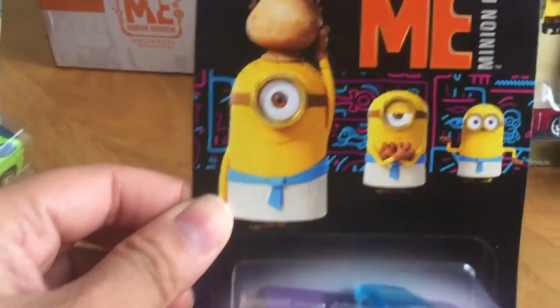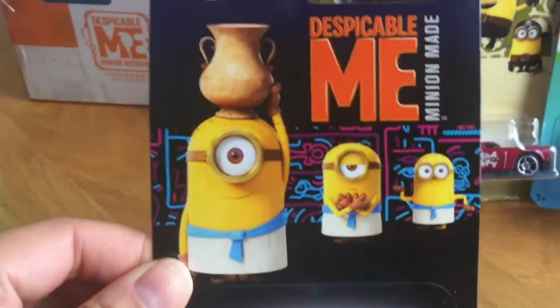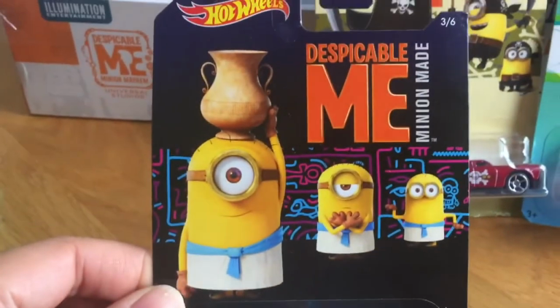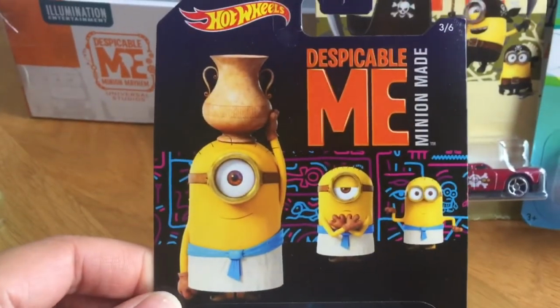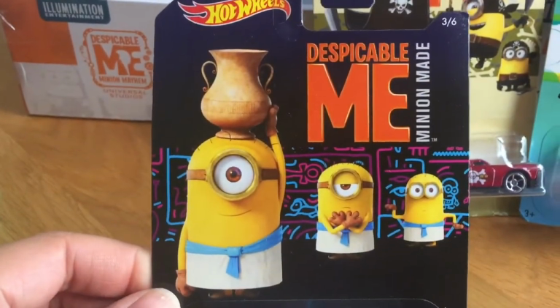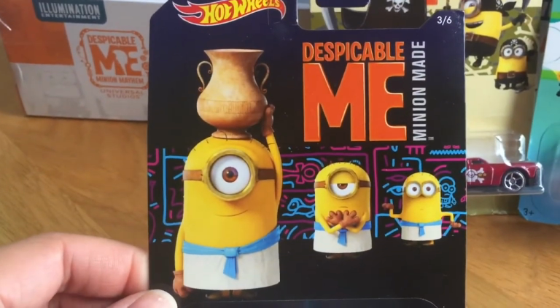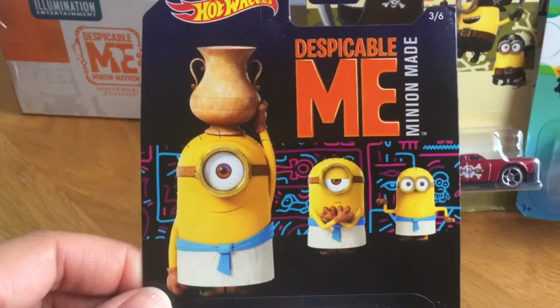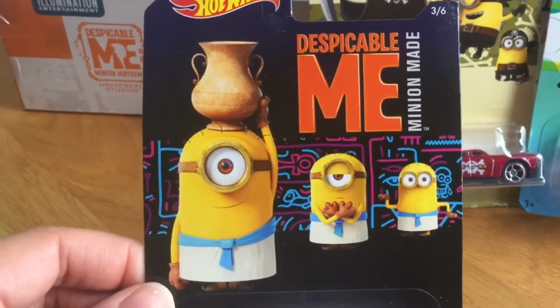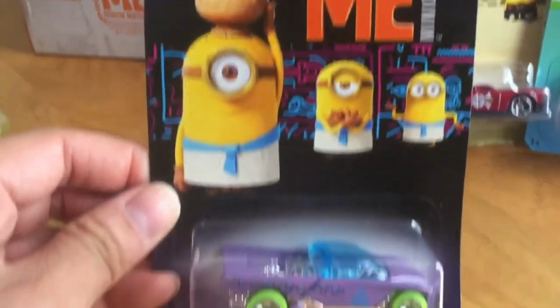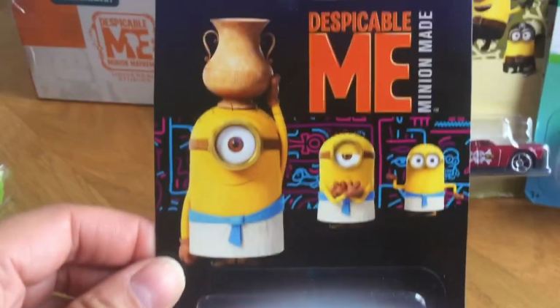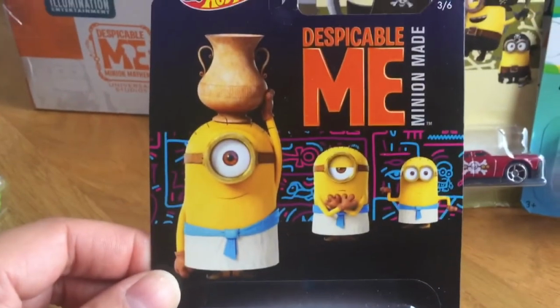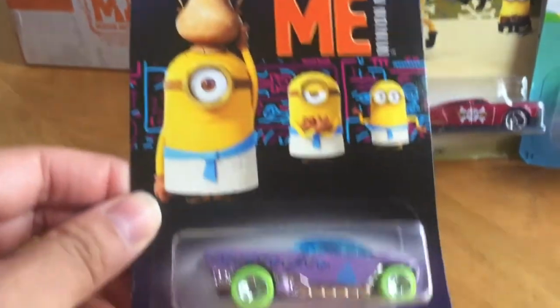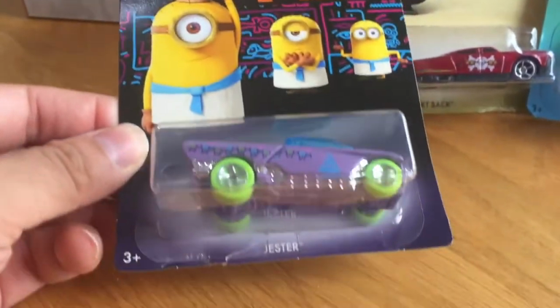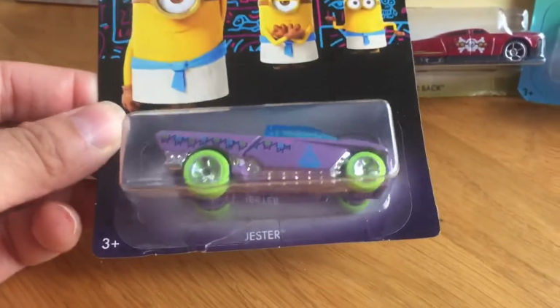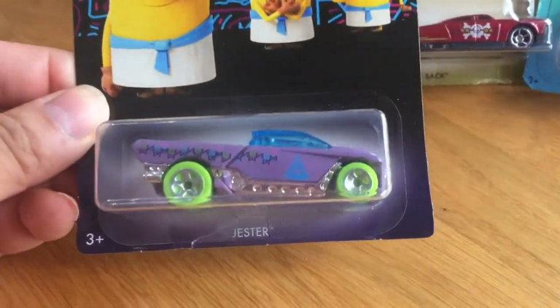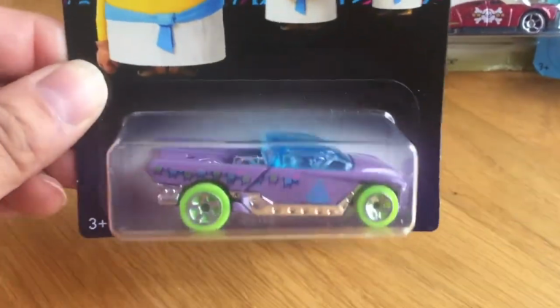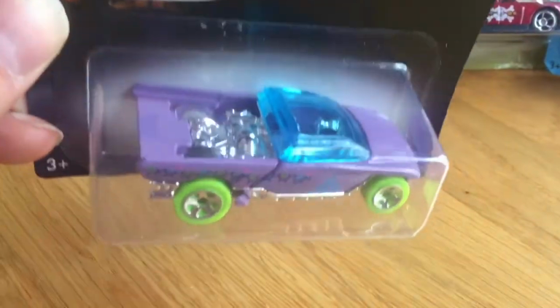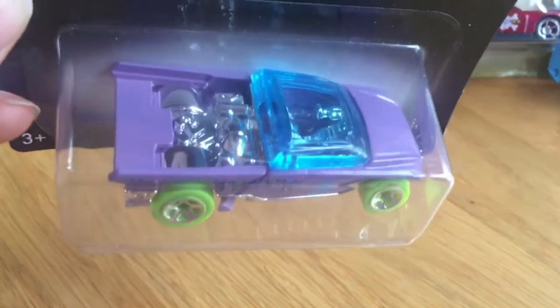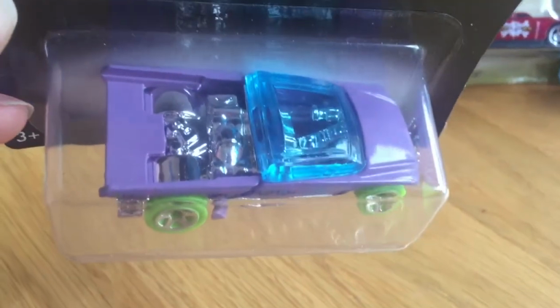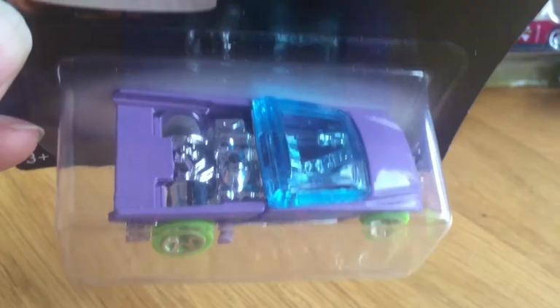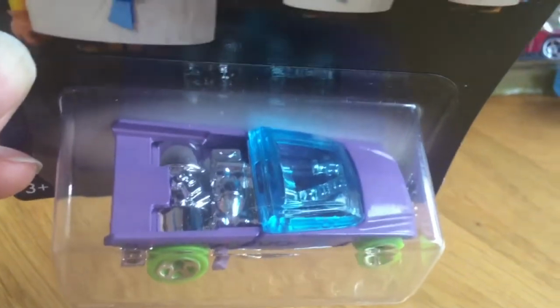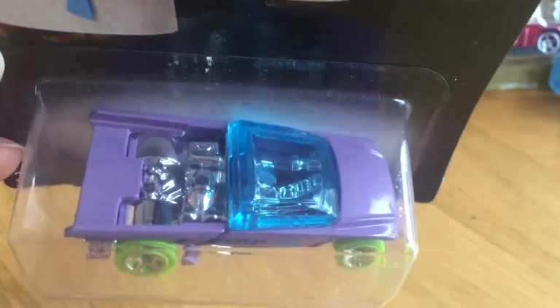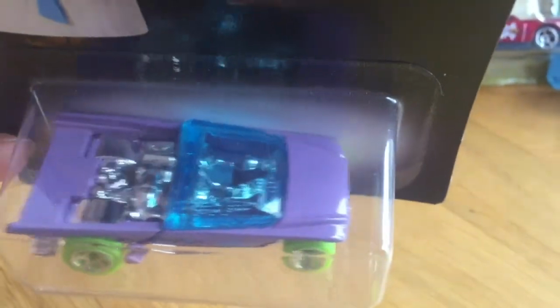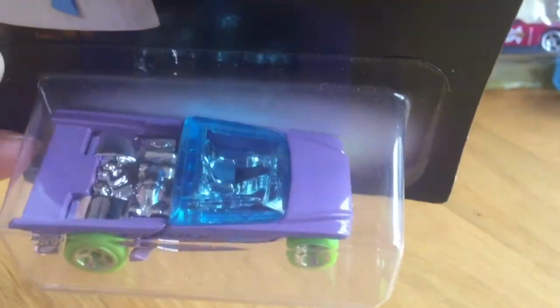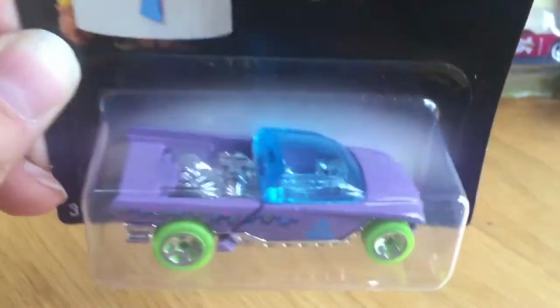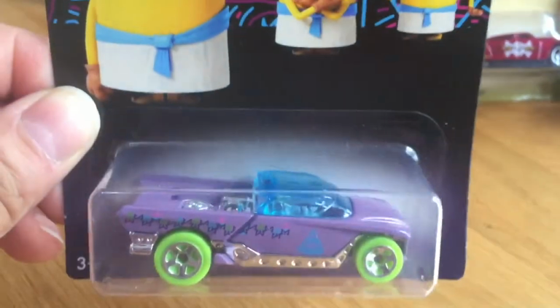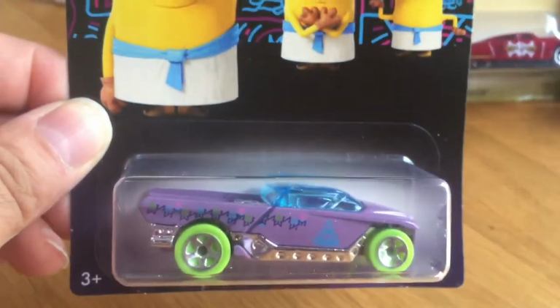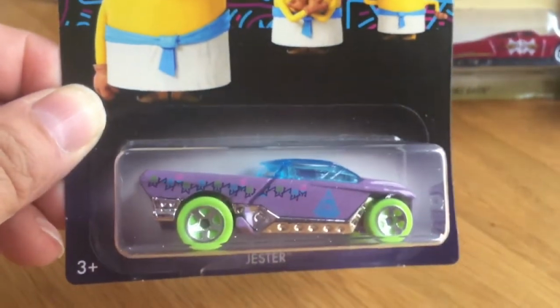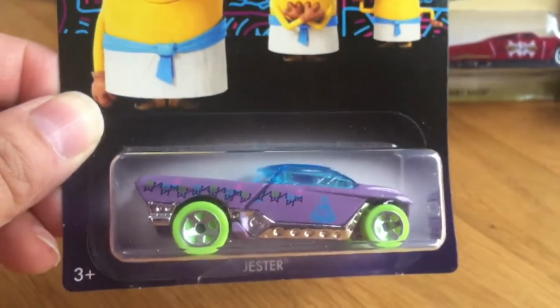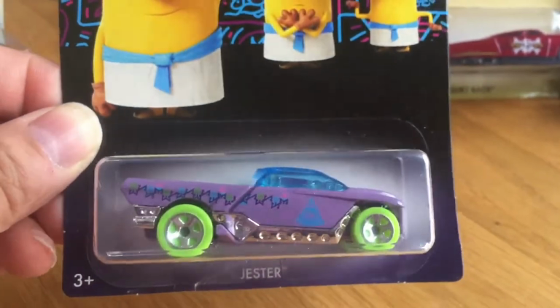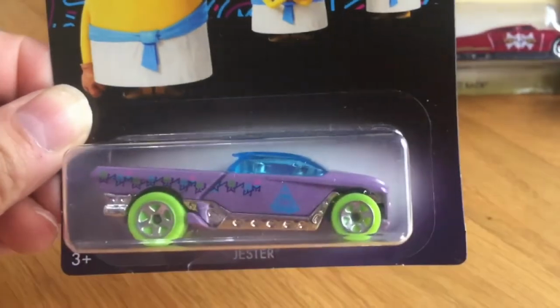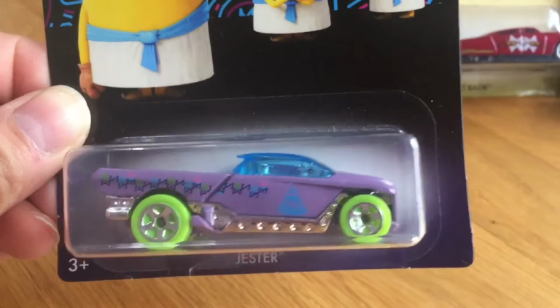The third one is this Egyptian one, described as the Jester. There's a nice bit of chrome work on the inside of the car and of course we've got these bright green tyres.